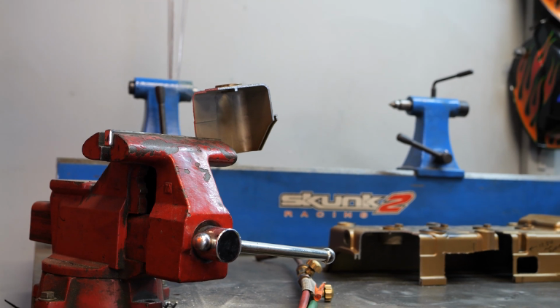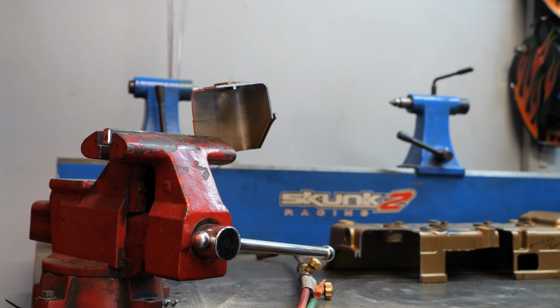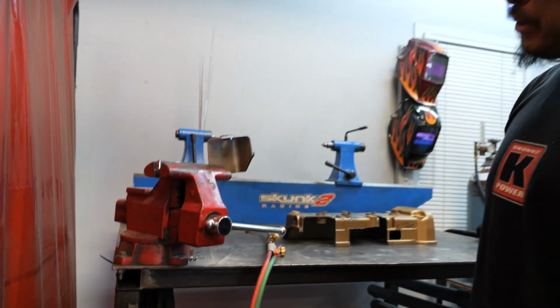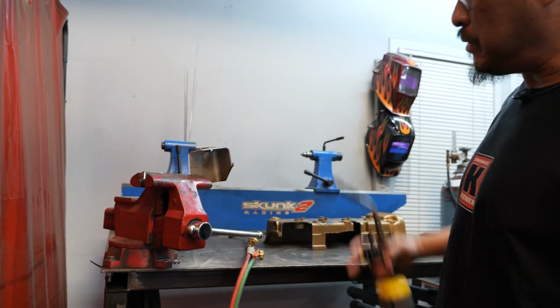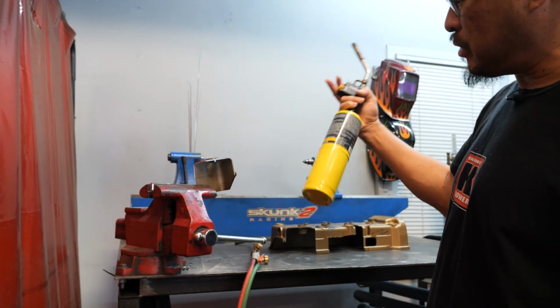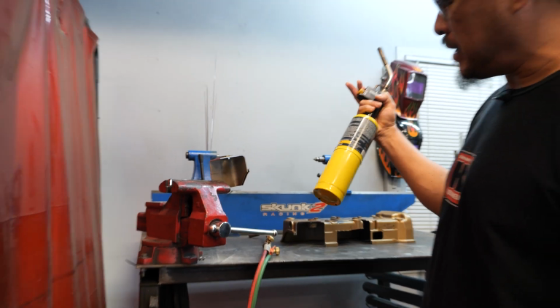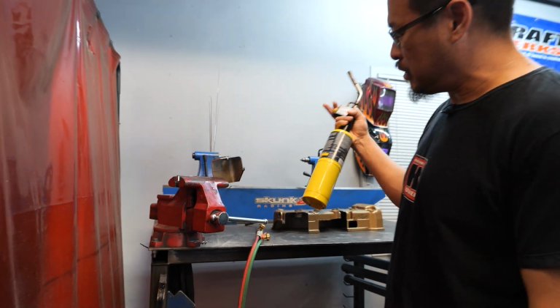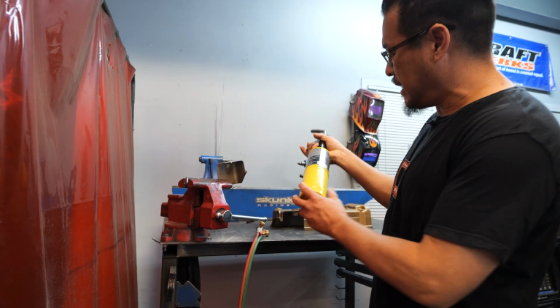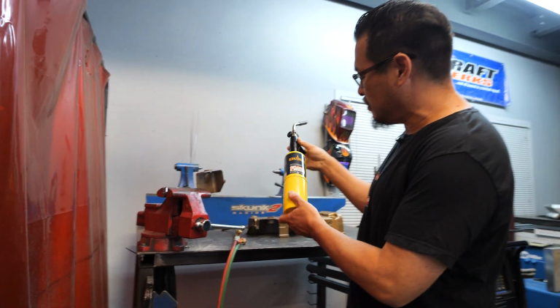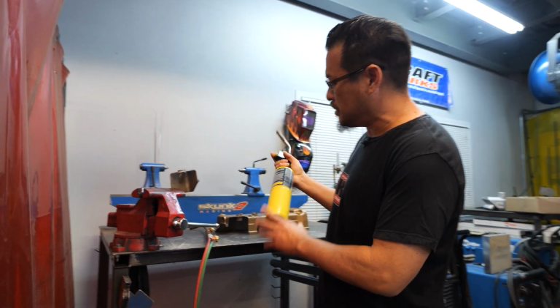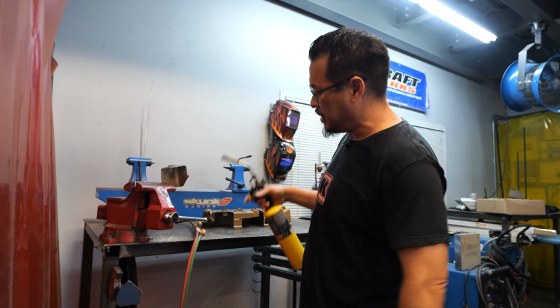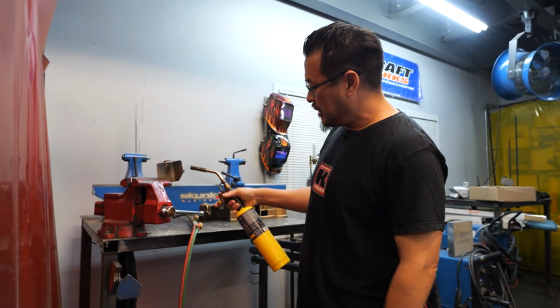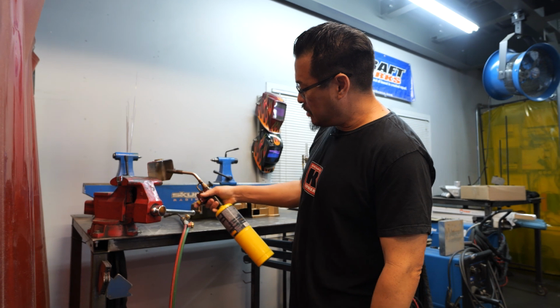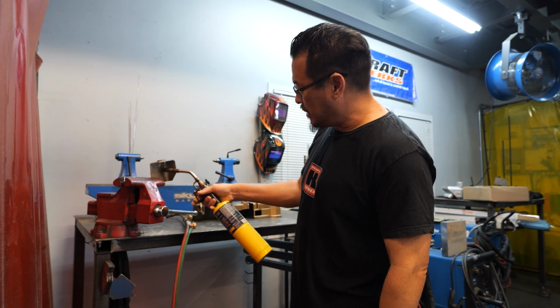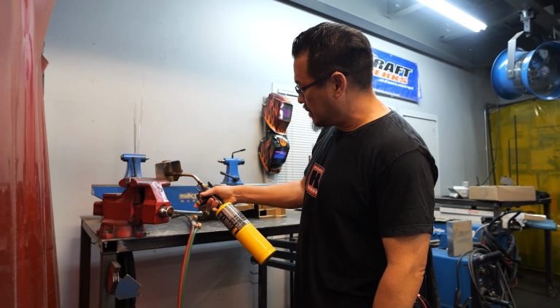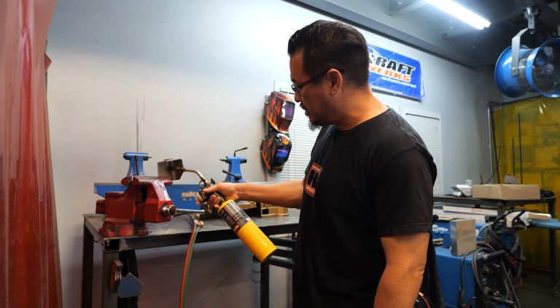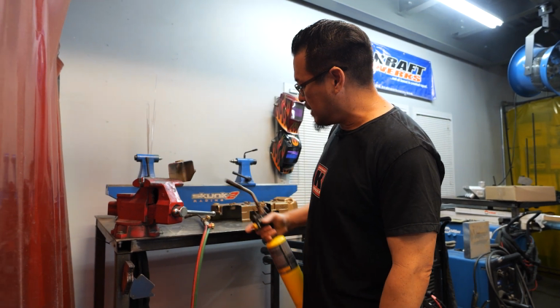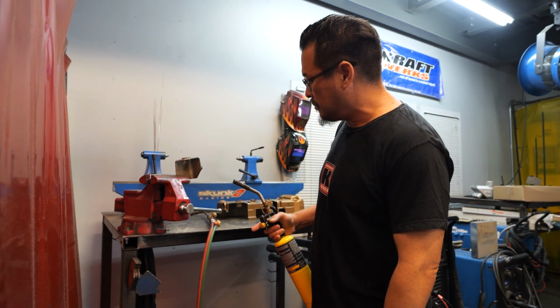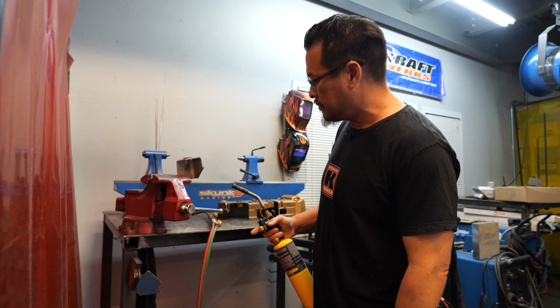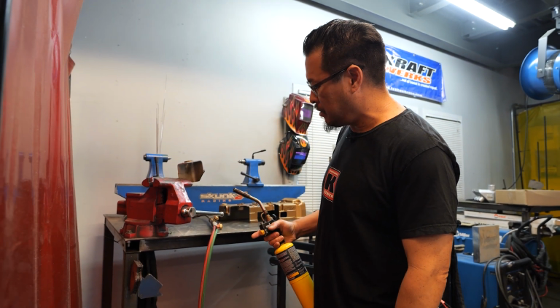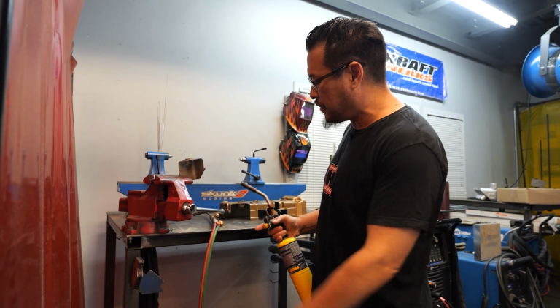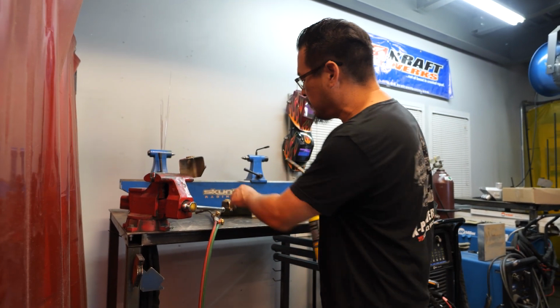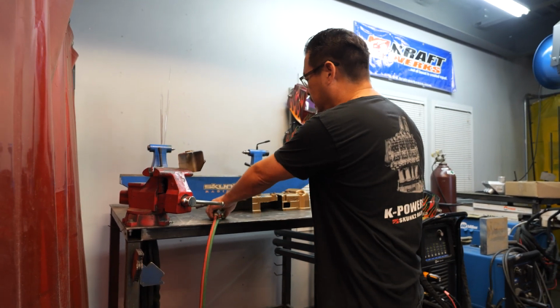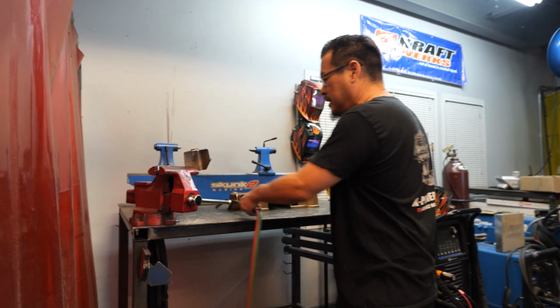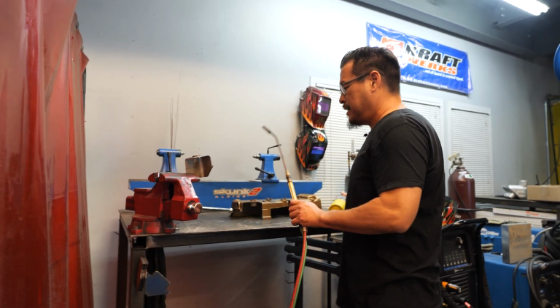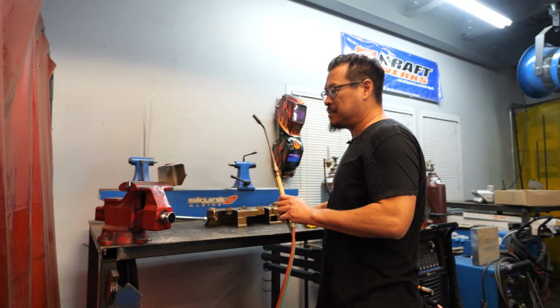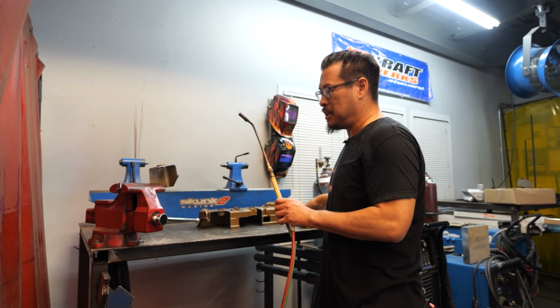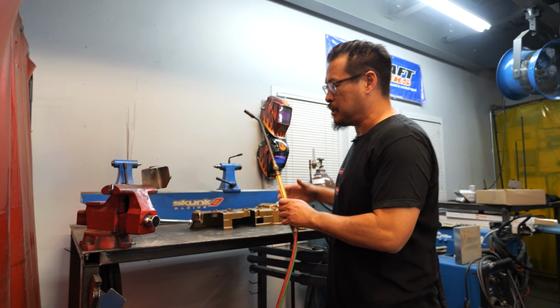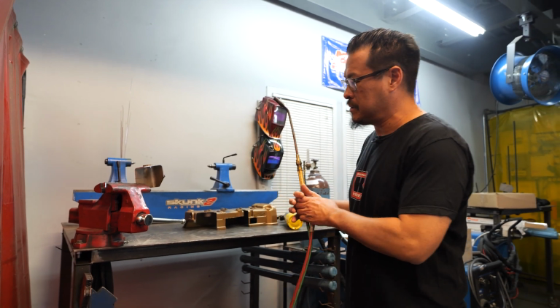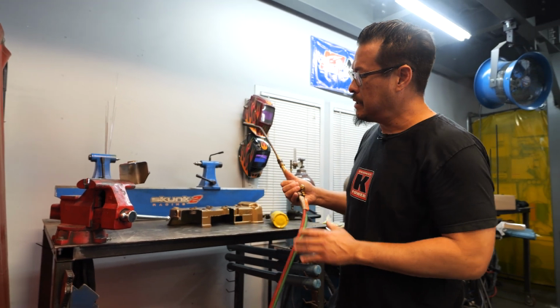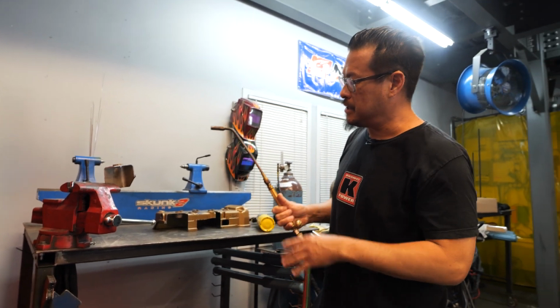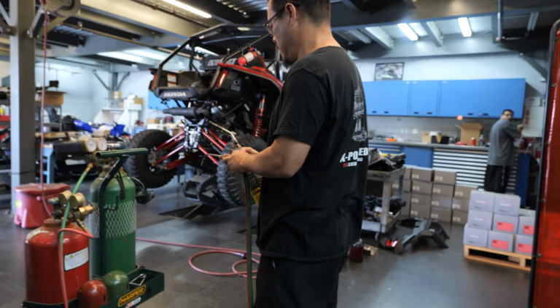So there you go — we hit it with this propane torch that has some oxygen in it, and it didn't really do anything to the magnesium. So let's fire up this acetylene torch and let's try it.